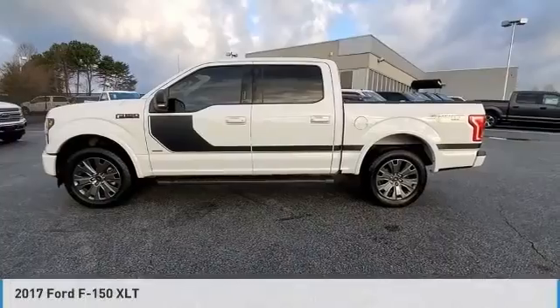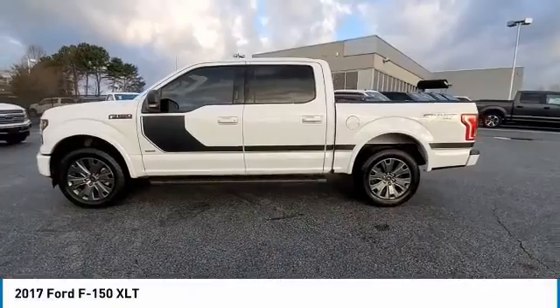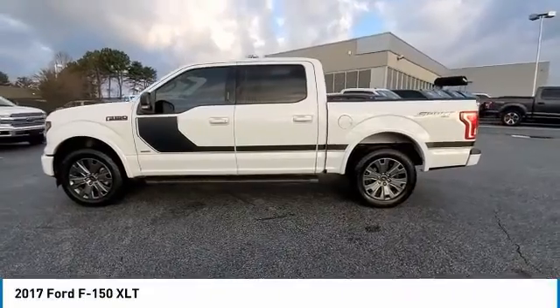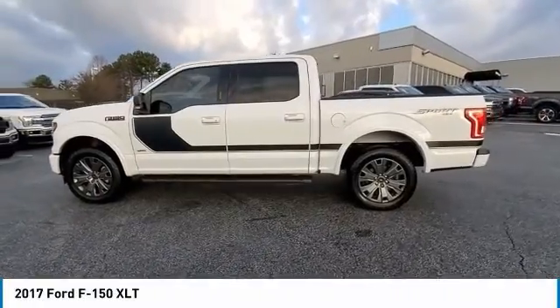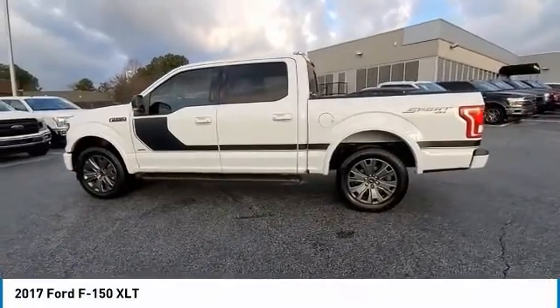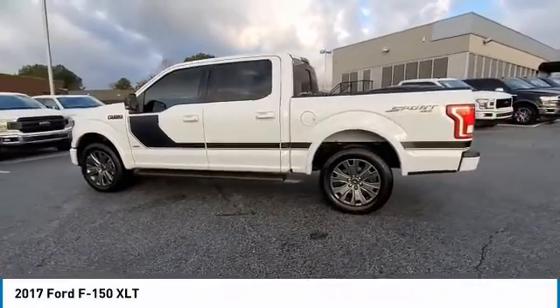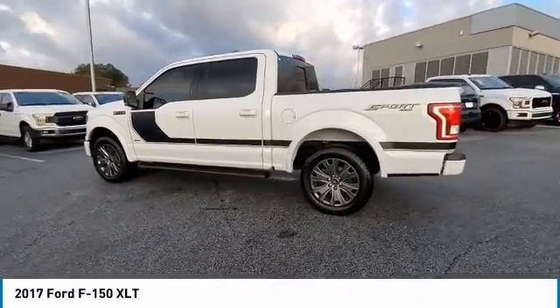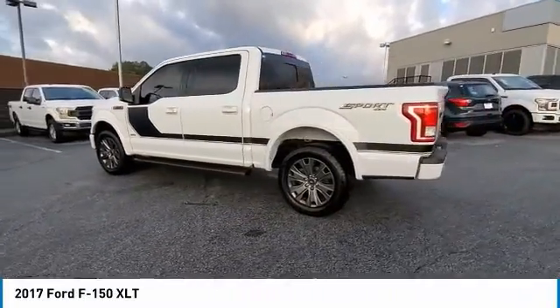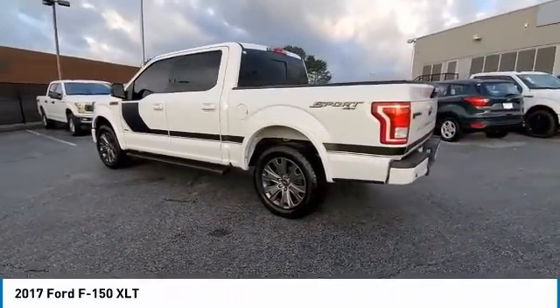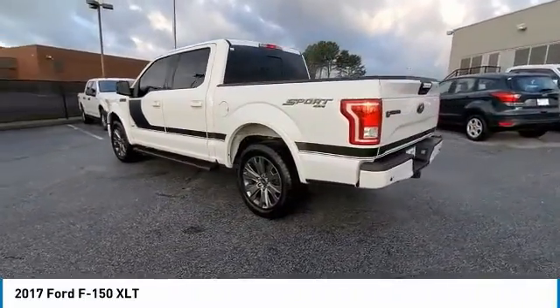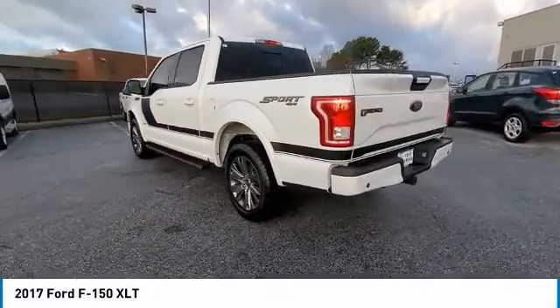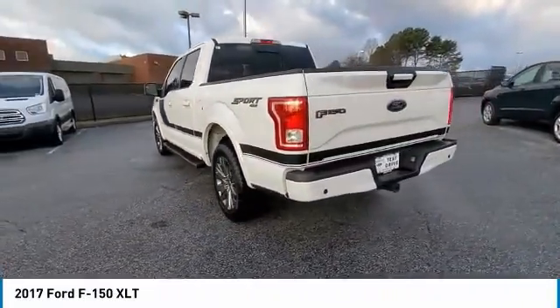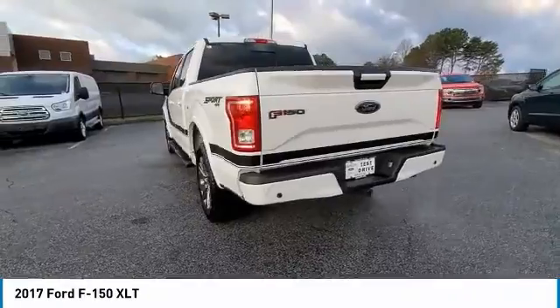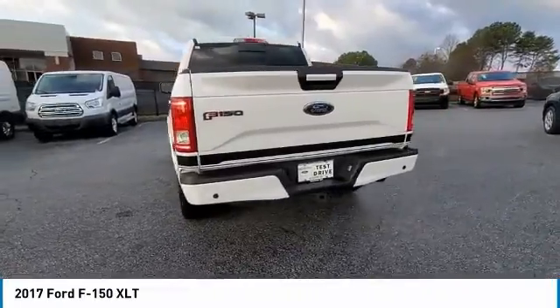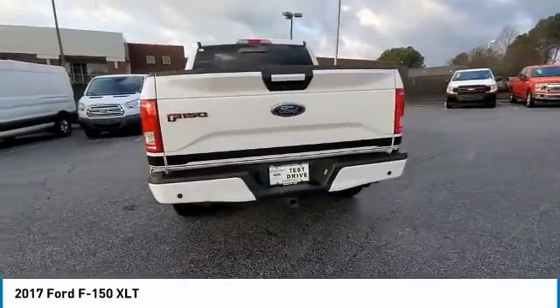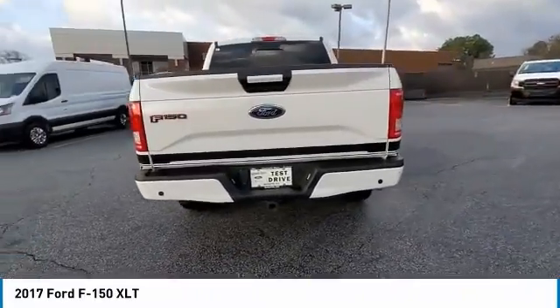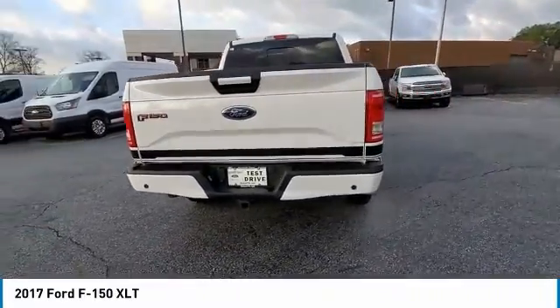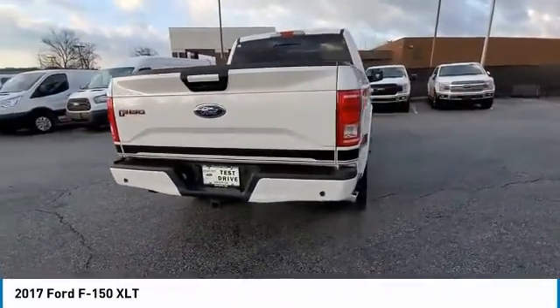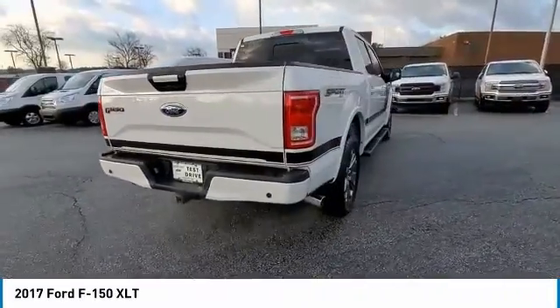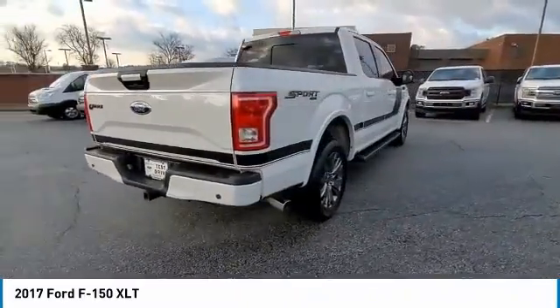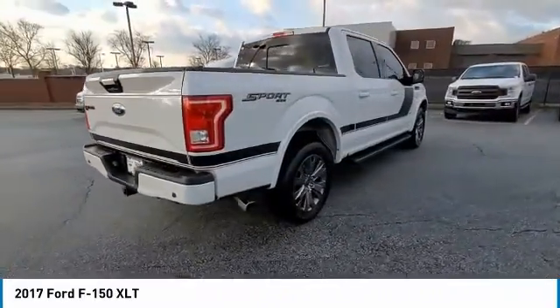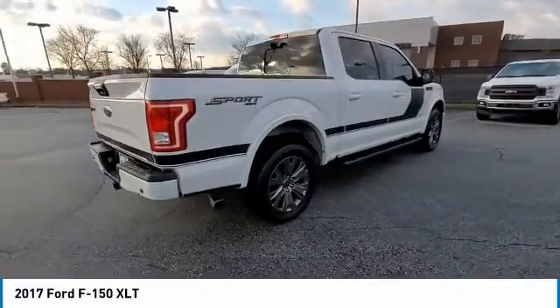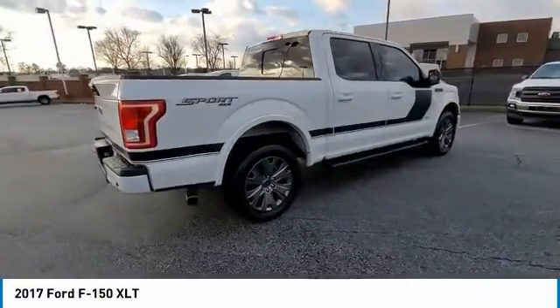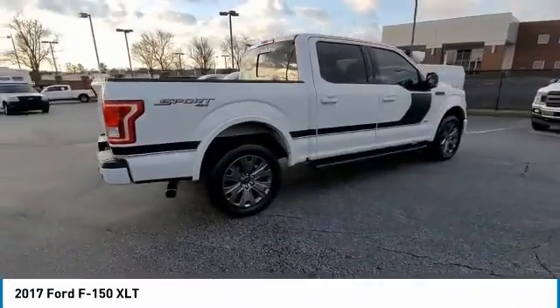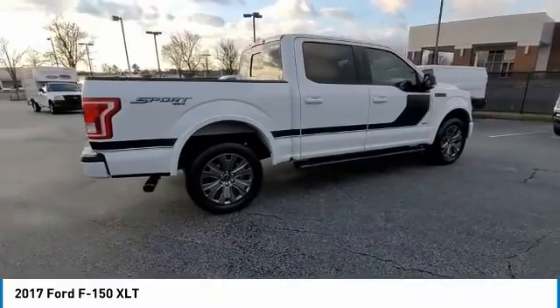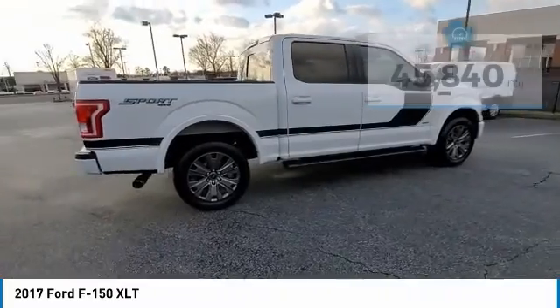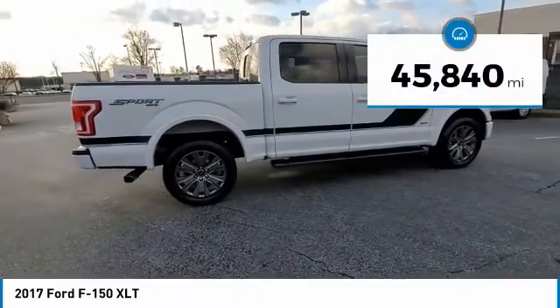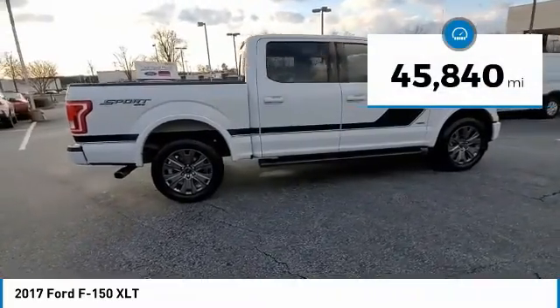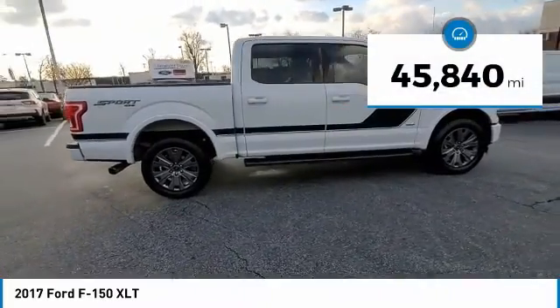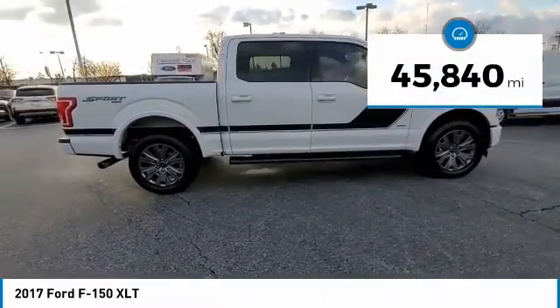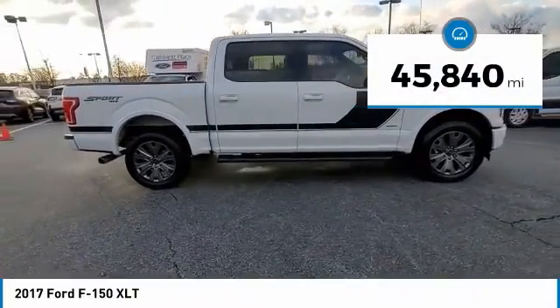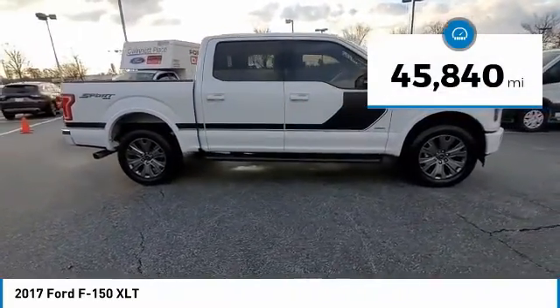Come test drive the 2017 F-150. A Ford F-150 knows how to handle any situation. It's built to follow orders. No whining. This vehicle has less than 50,000 miles.